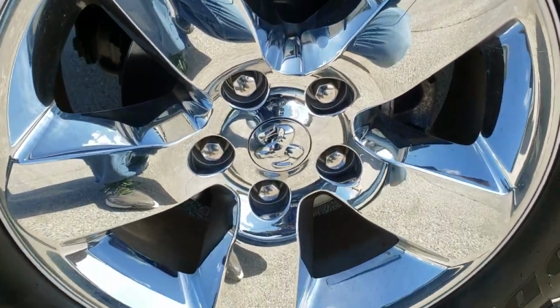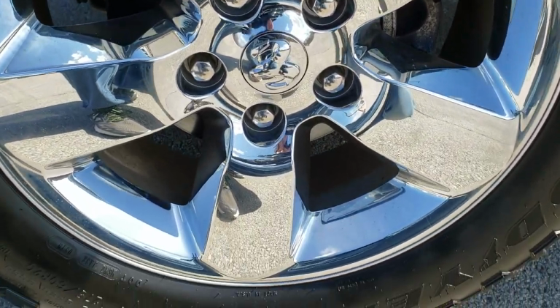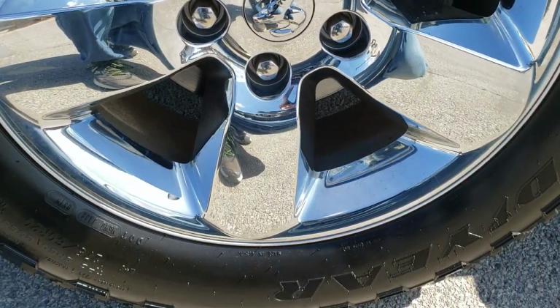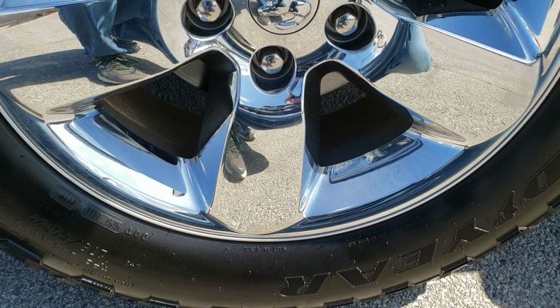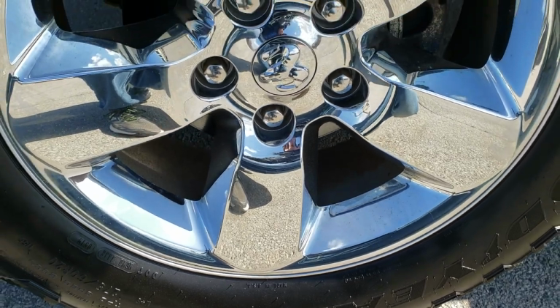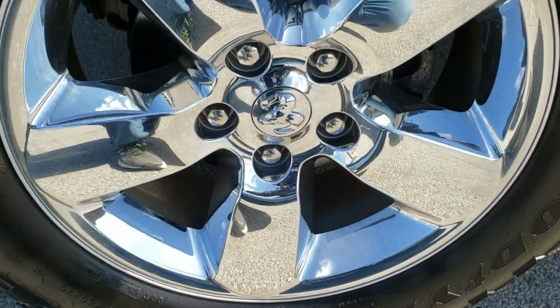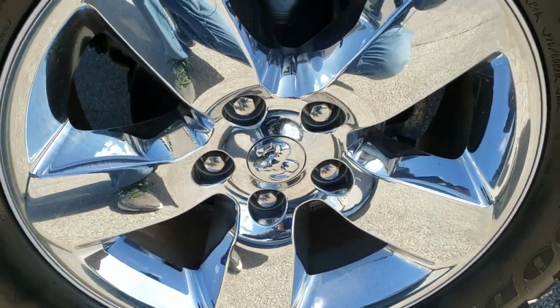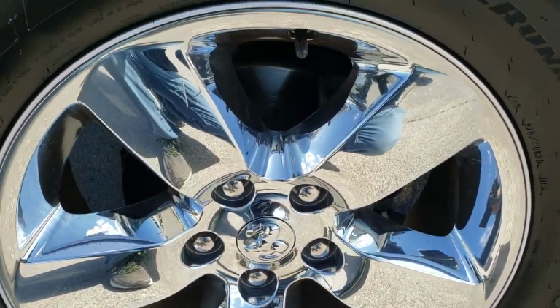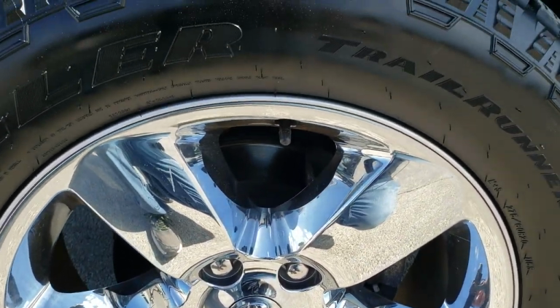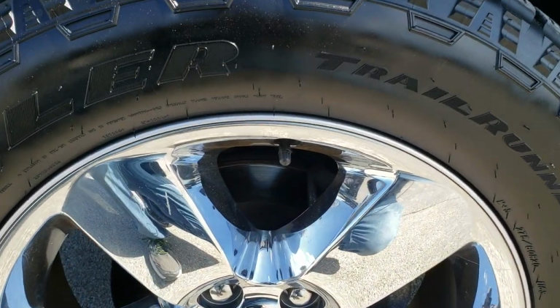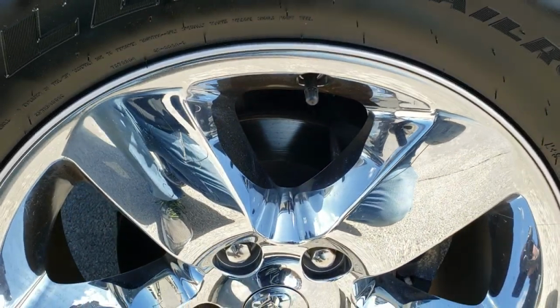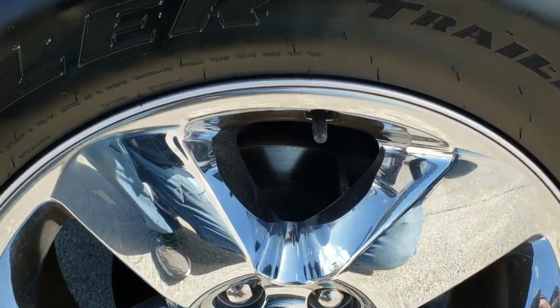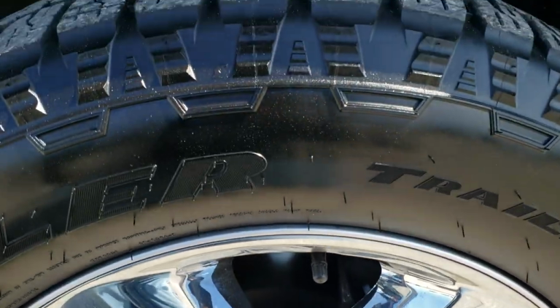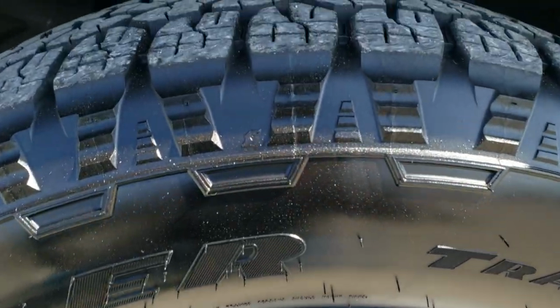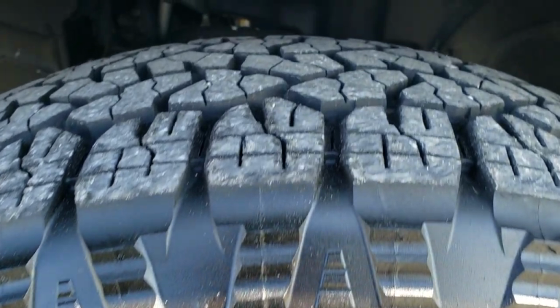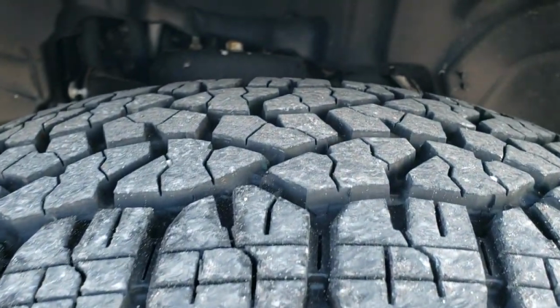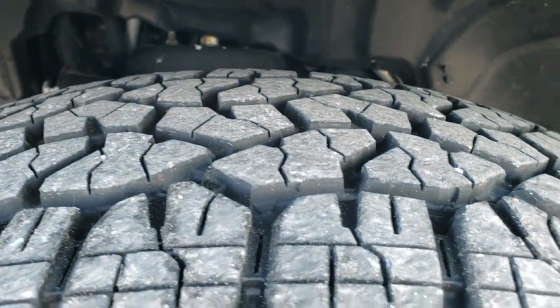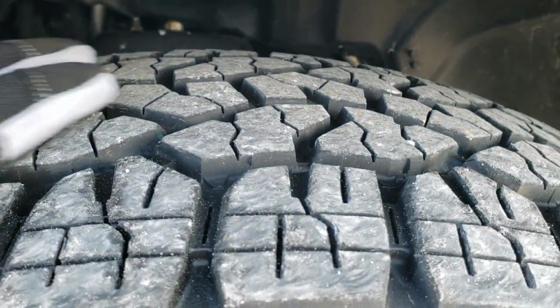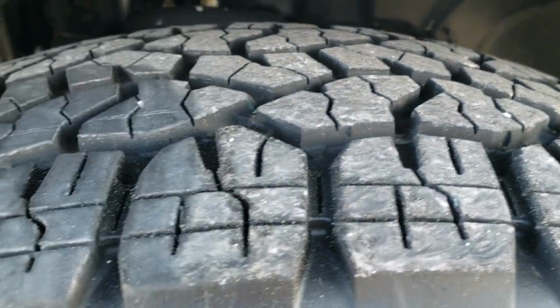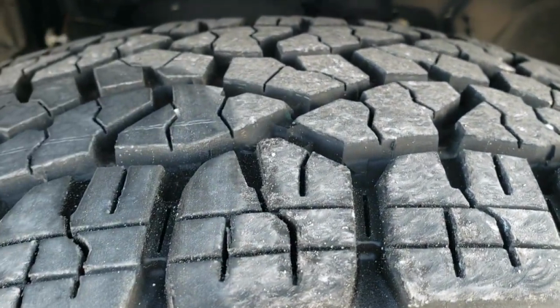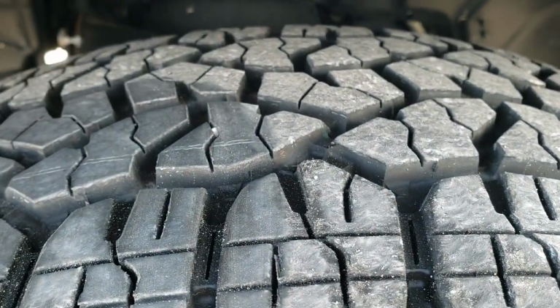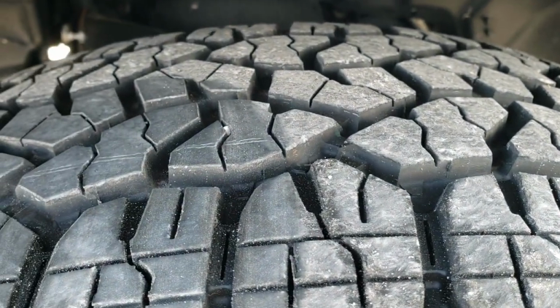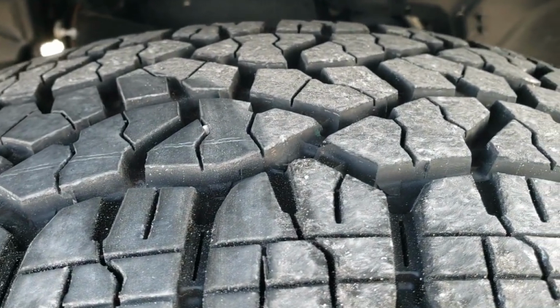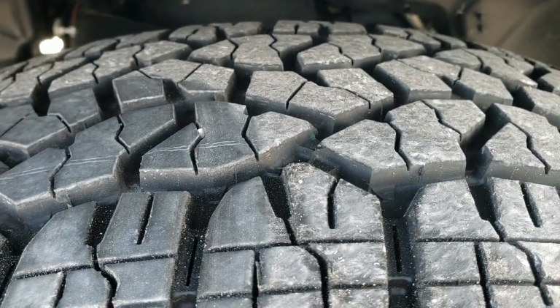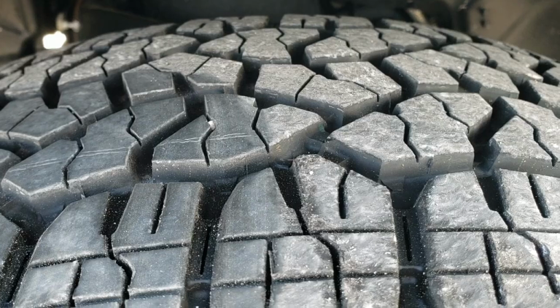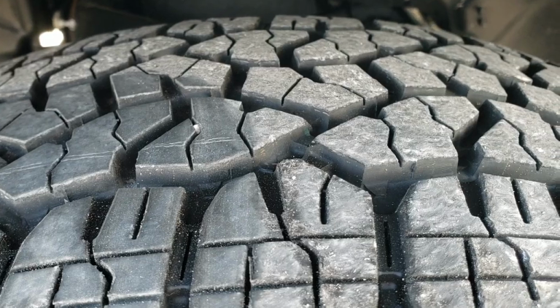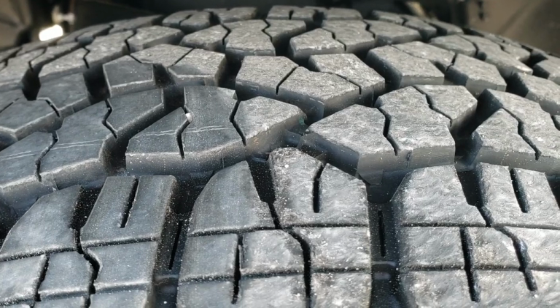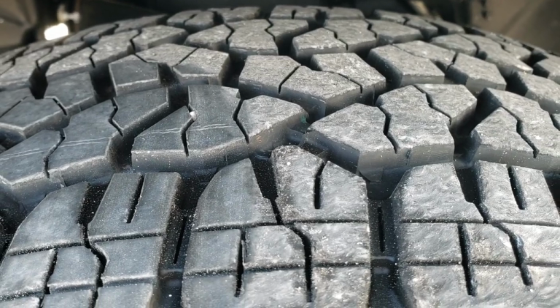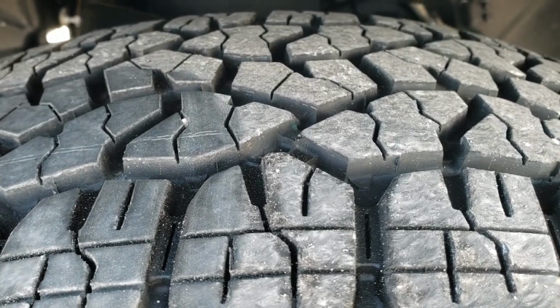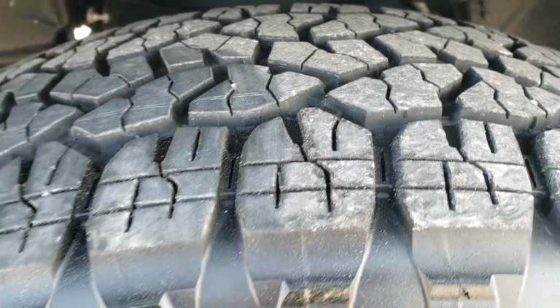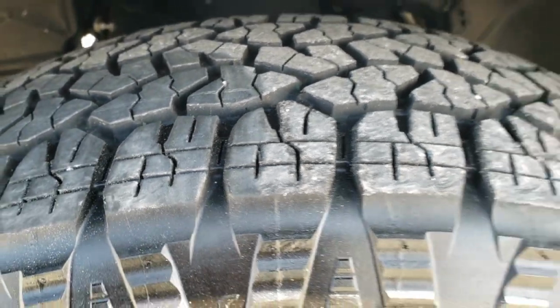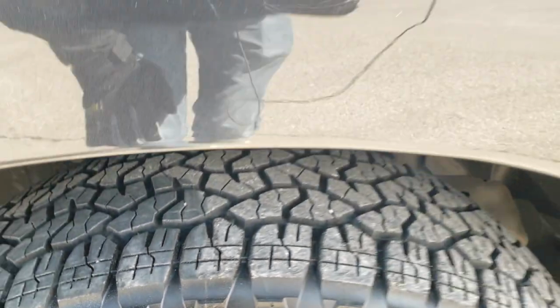It comes with the 20 inch paint alloy rims with the chrome covers, and it has Goodyear Wrangler Trail Runner AT 275/60R20 tires. These tires have a lot of tread left — probably about 70 to 80% of the tread left on those tires.